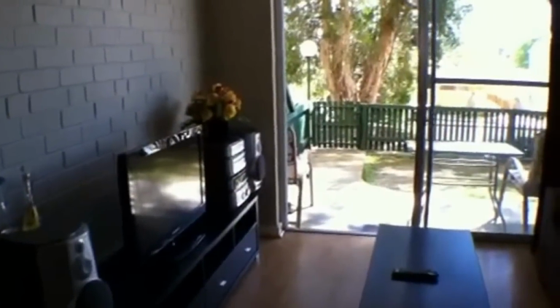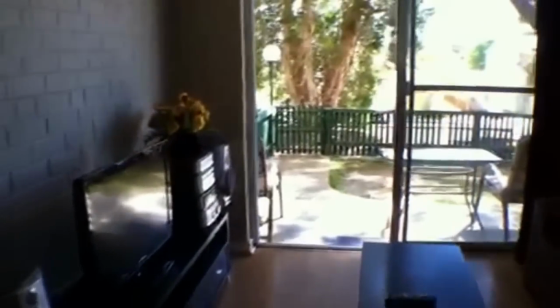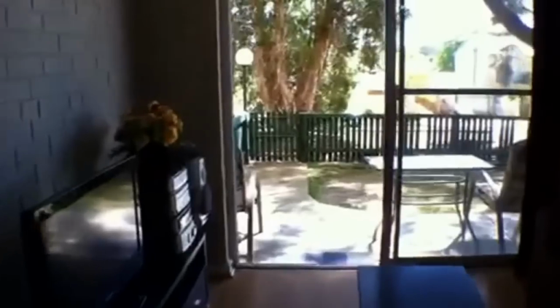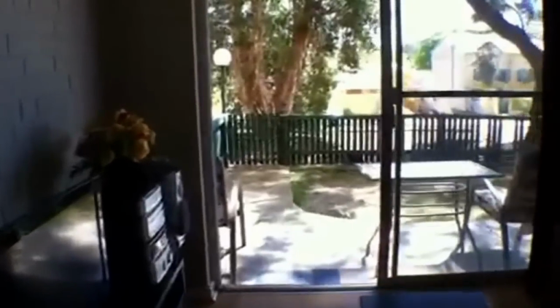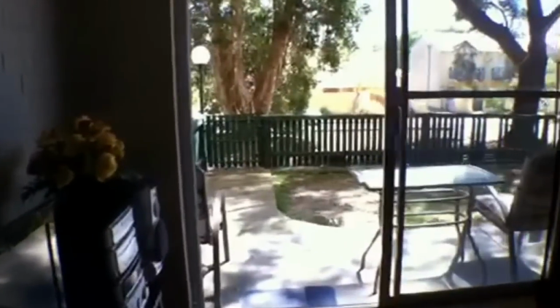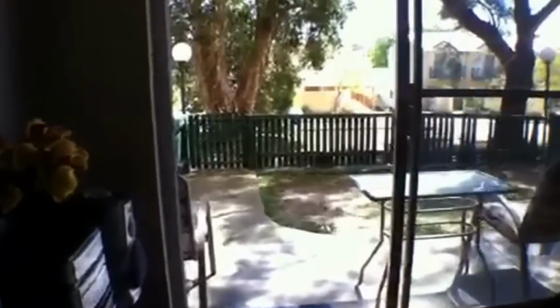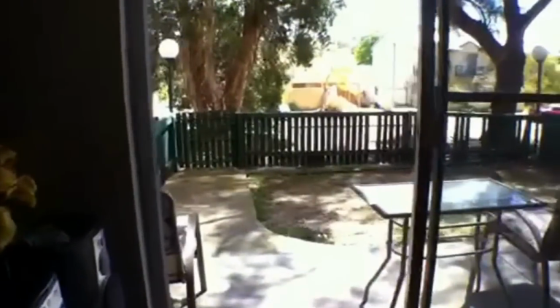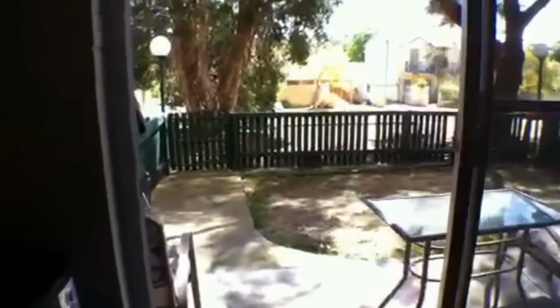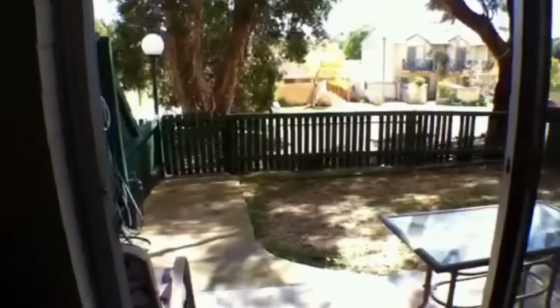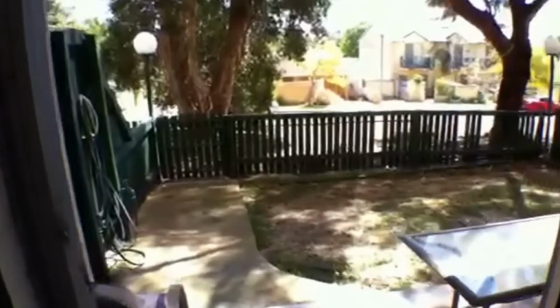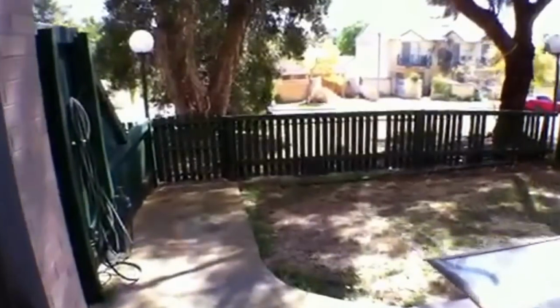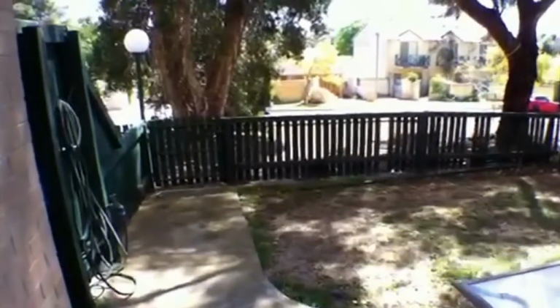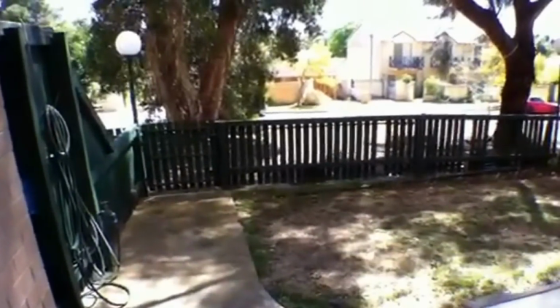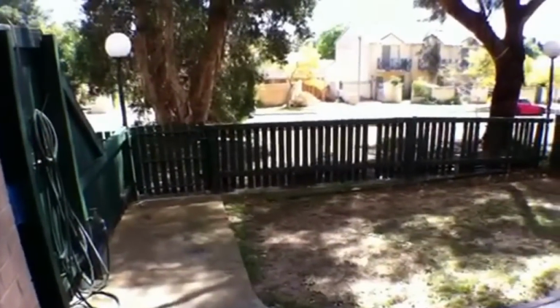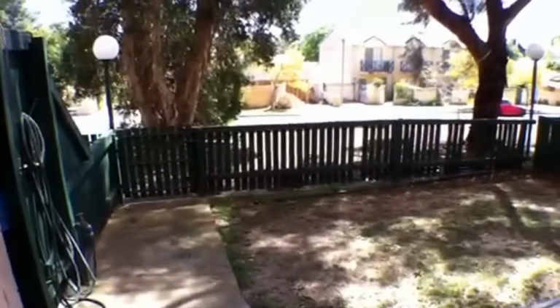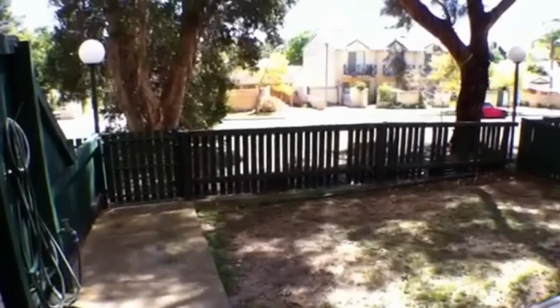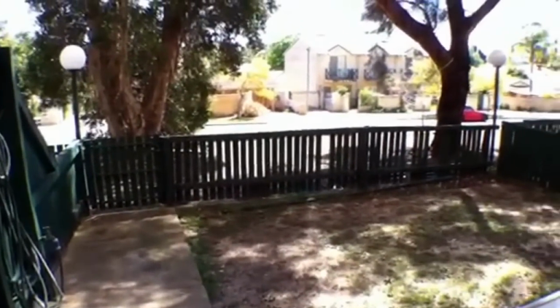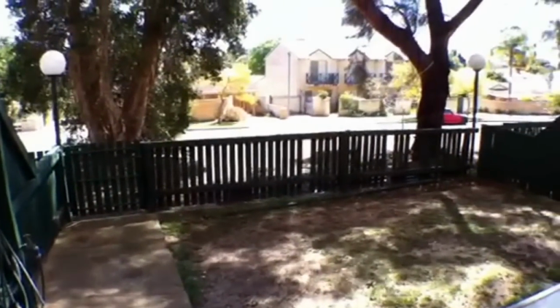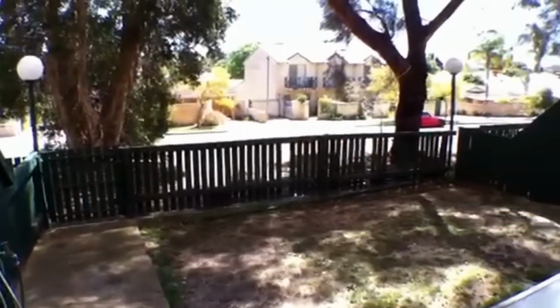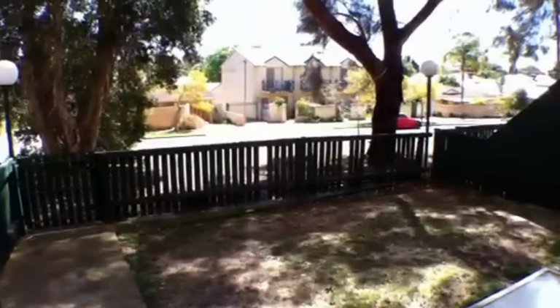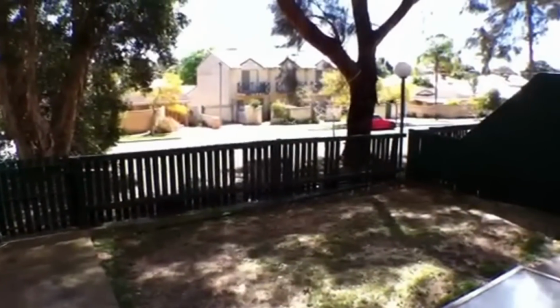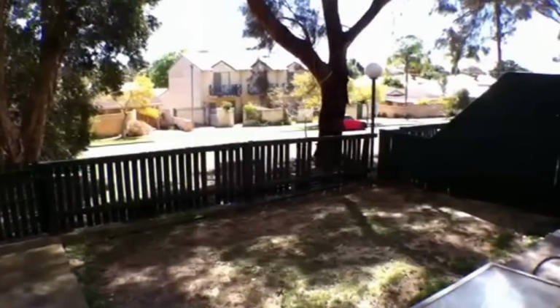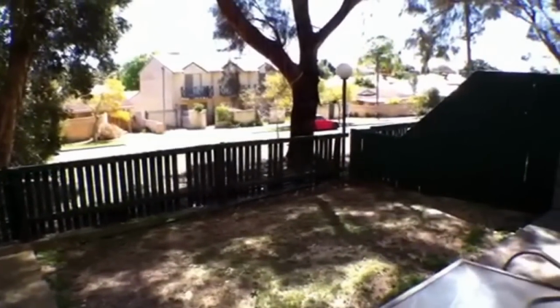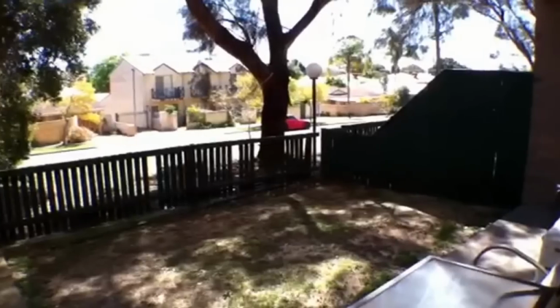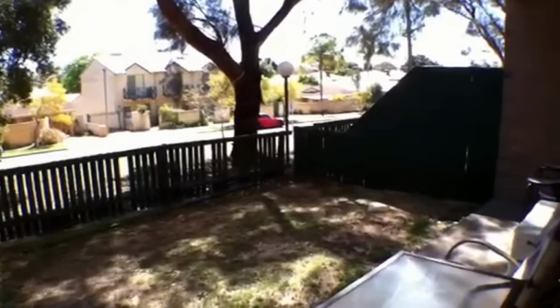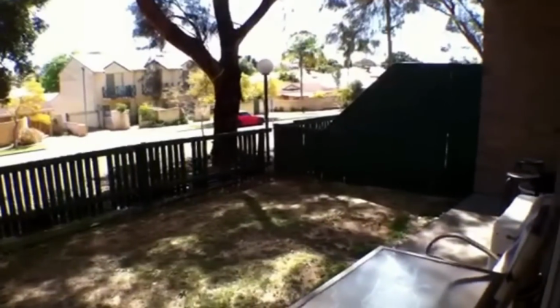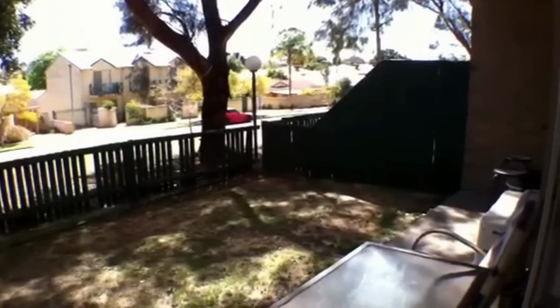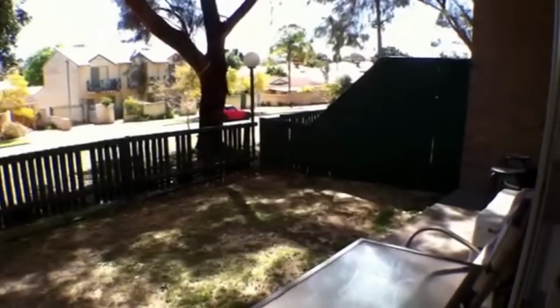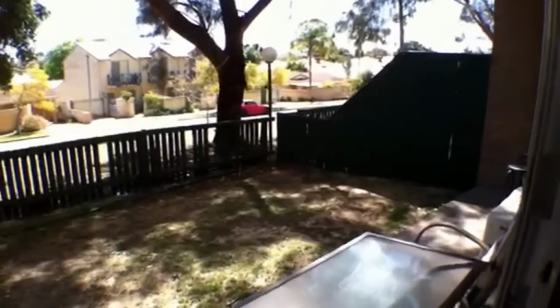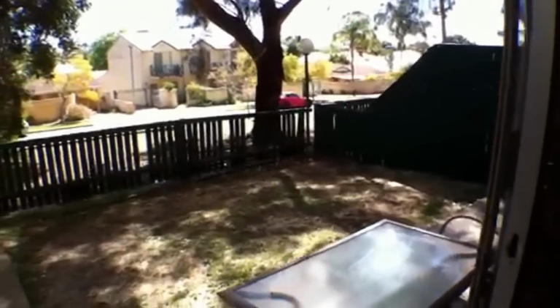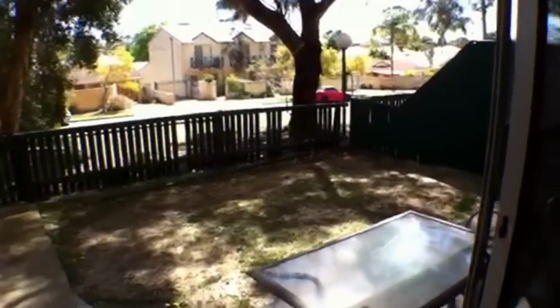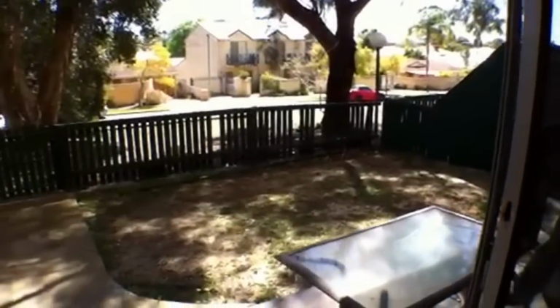Coming on through to the sliding doors, you have your own little private courtyard area, which is fabulous. It's really nice and amongst the trees — a great place to set up your barbecue, sit back and unwind, and watch the world go past.